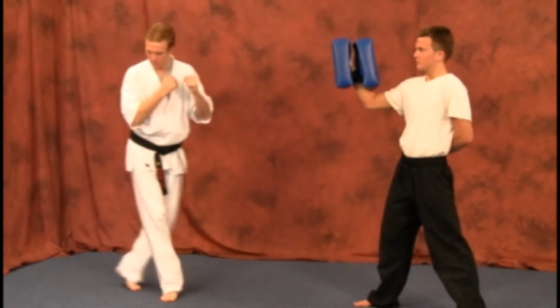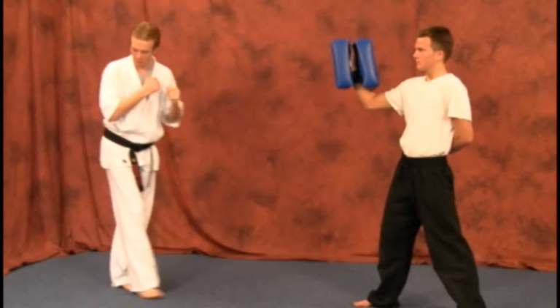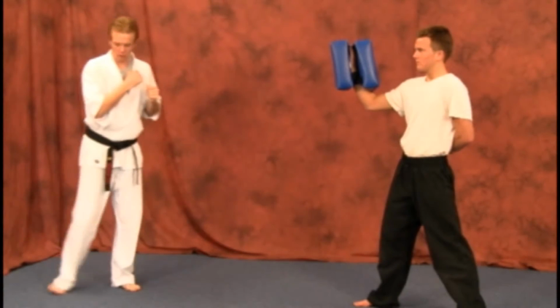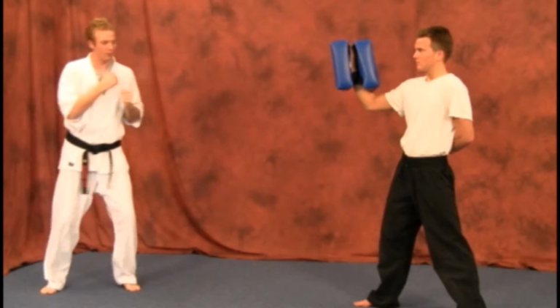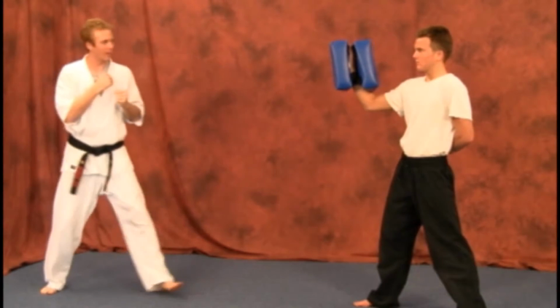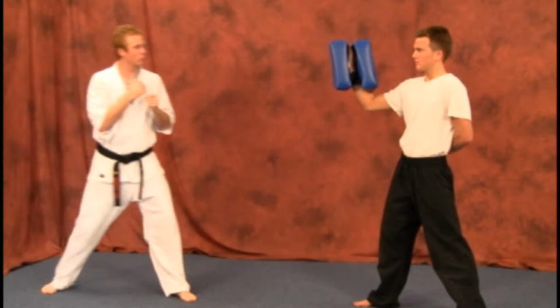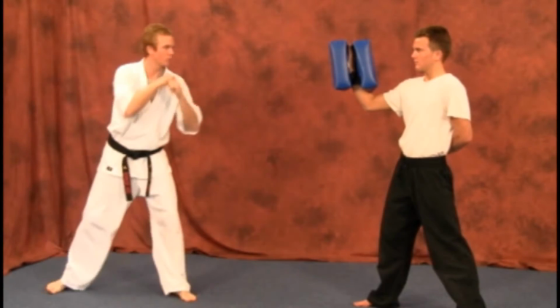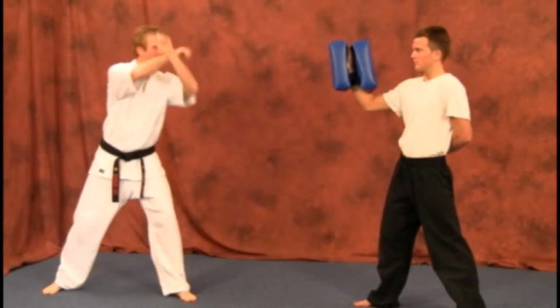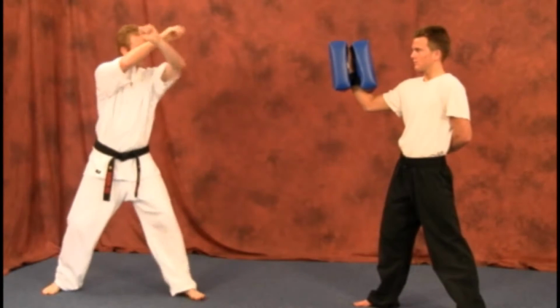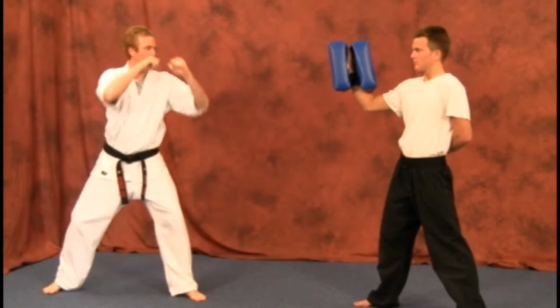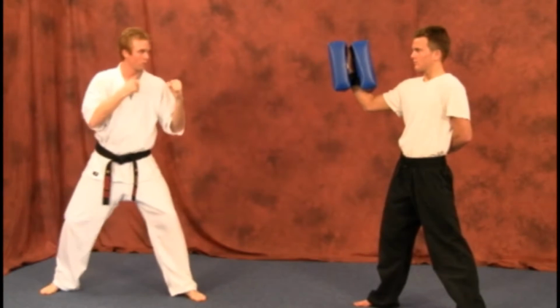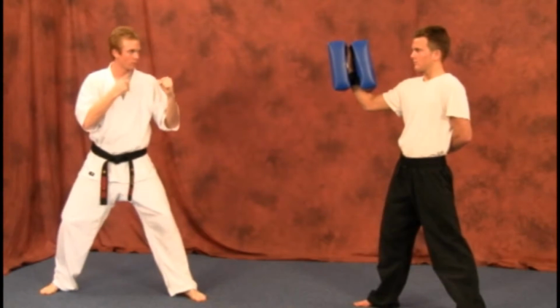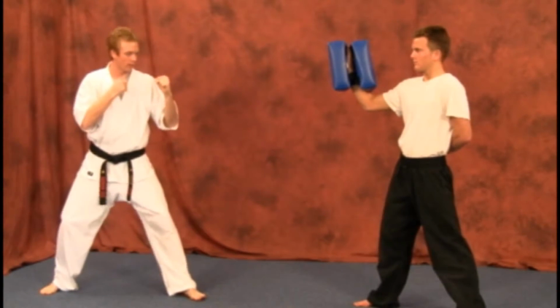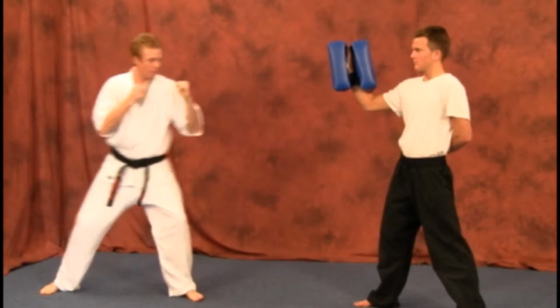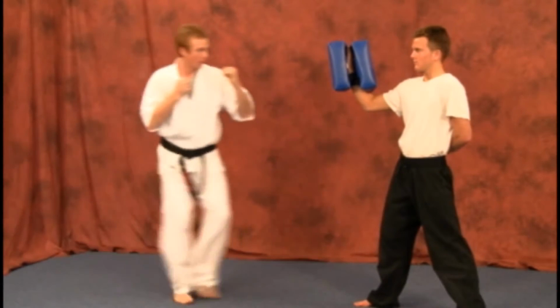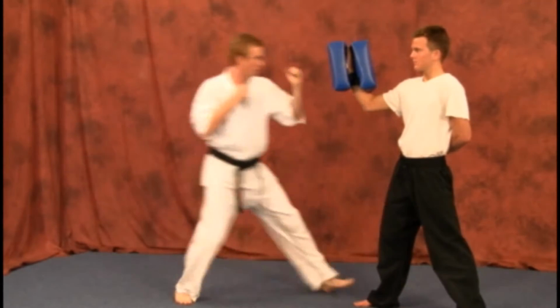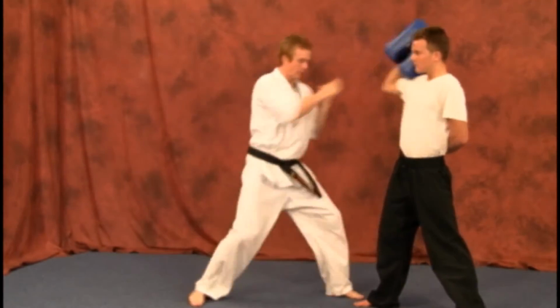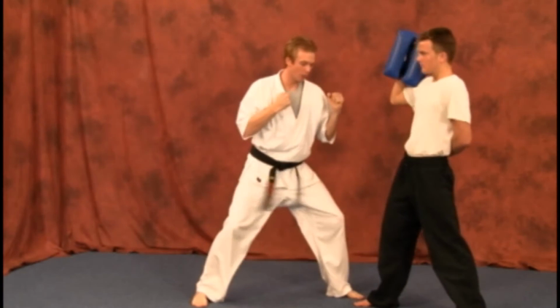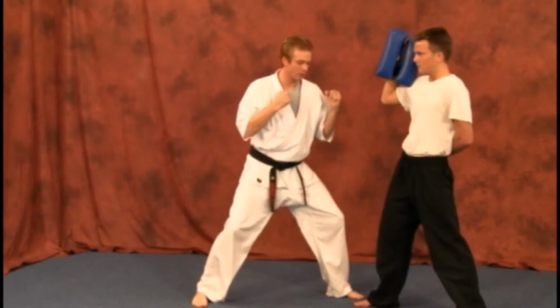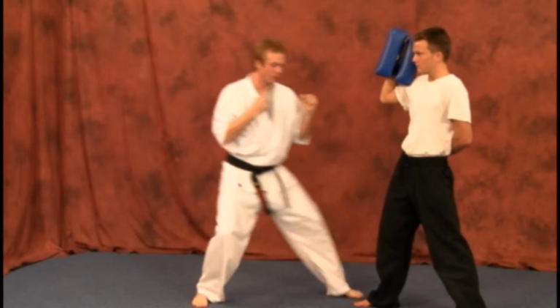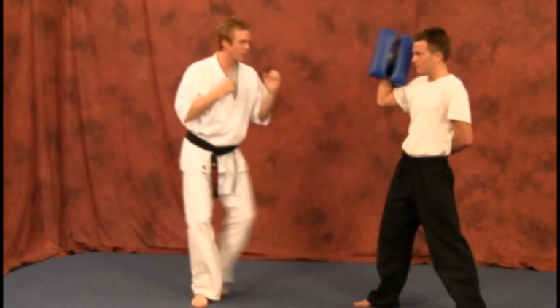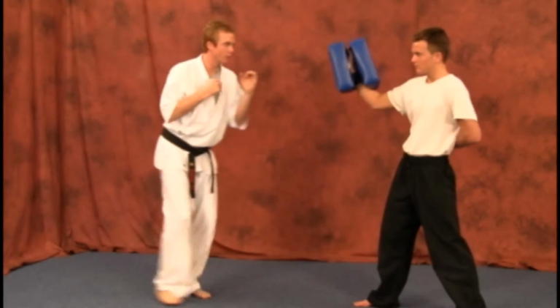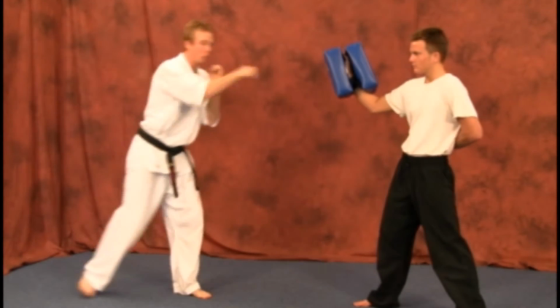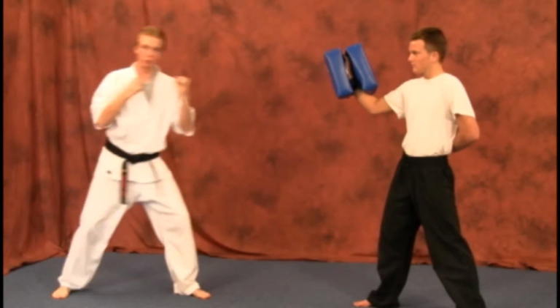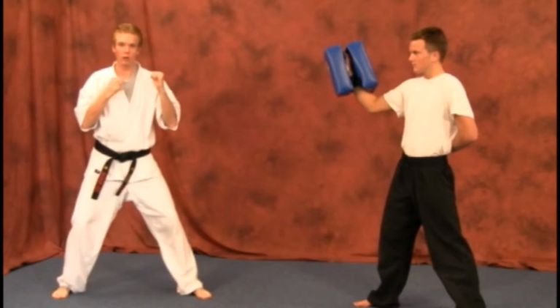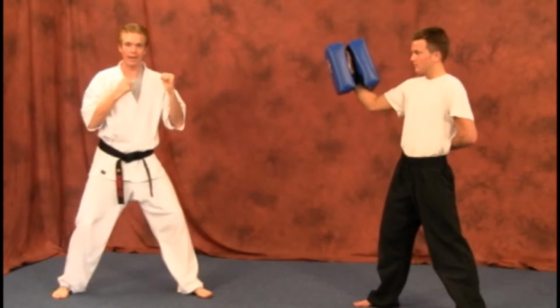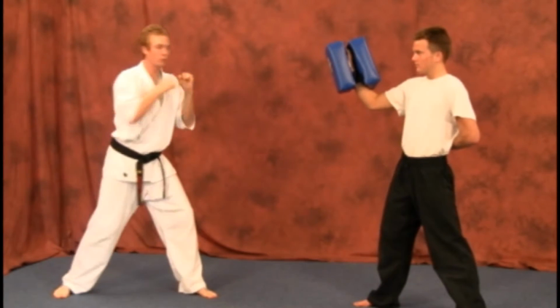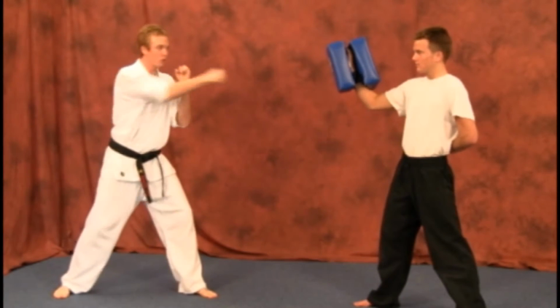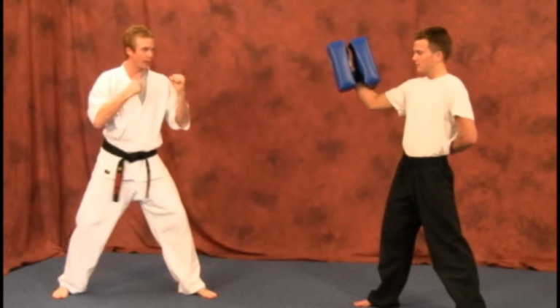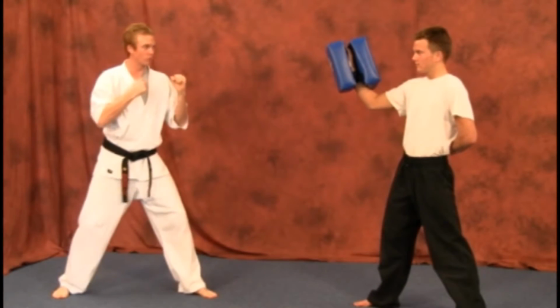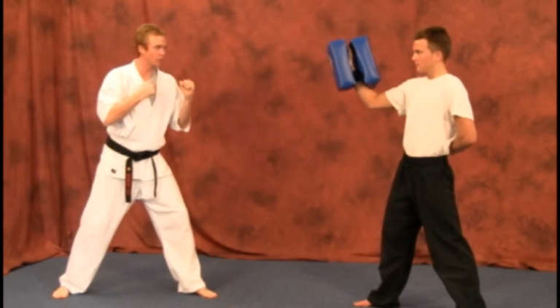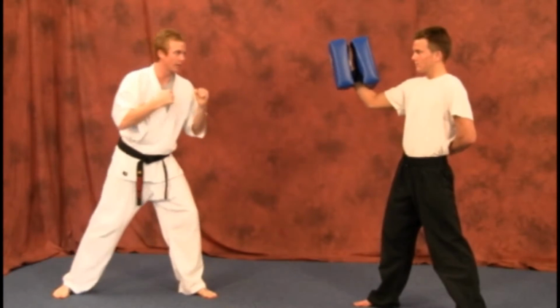Make sure at about normal speed: slide up, punch in from there. It's very important you recall your hand really quick.